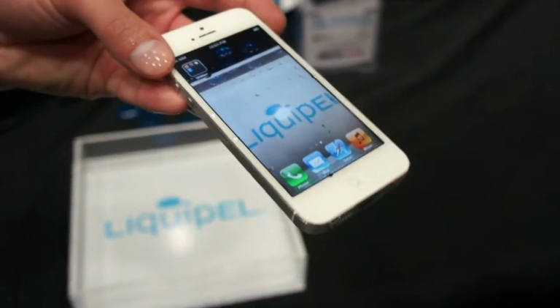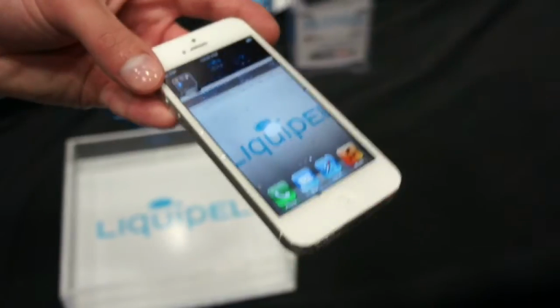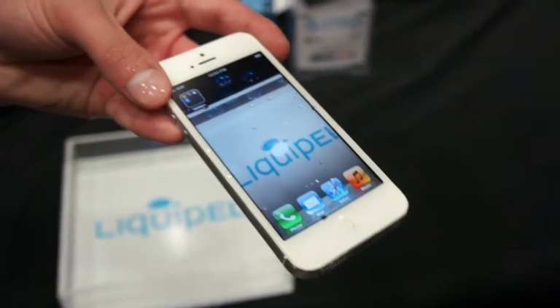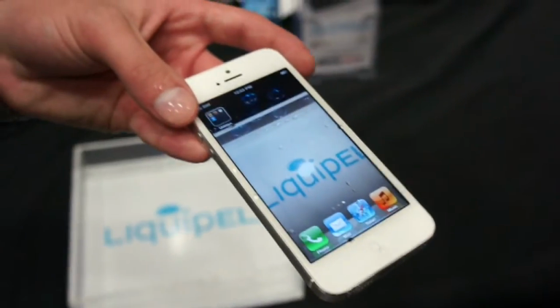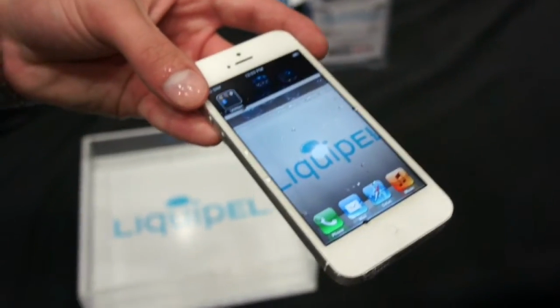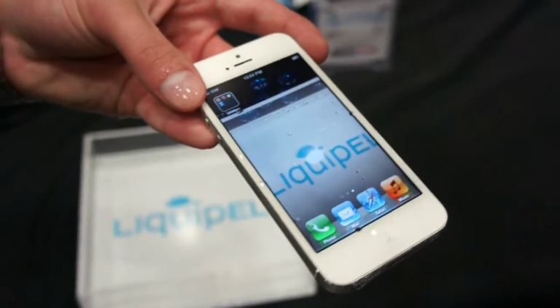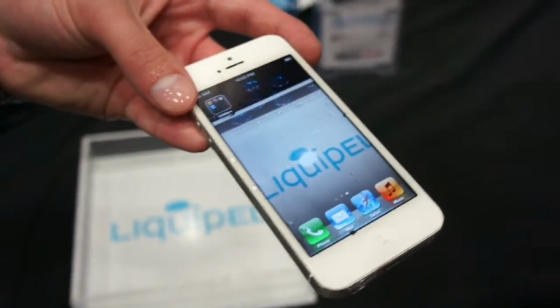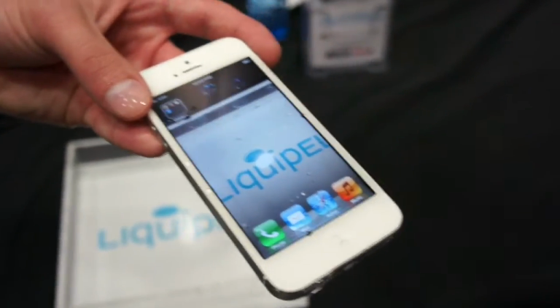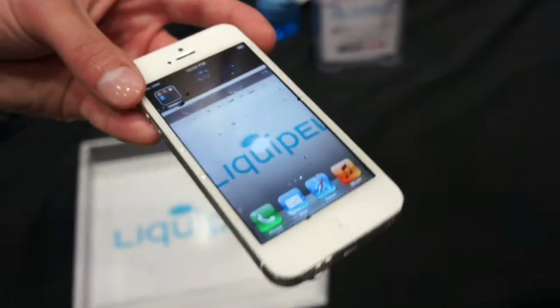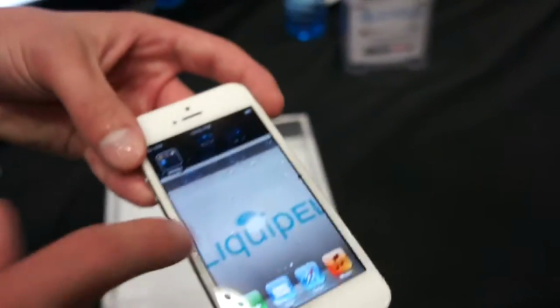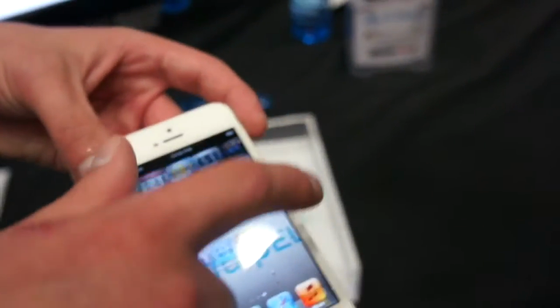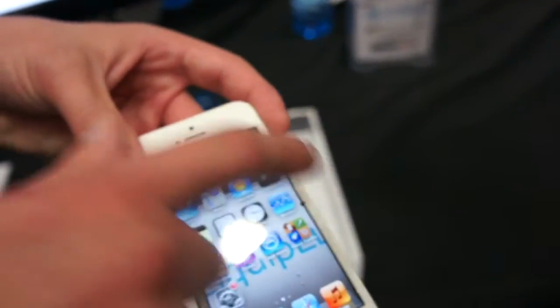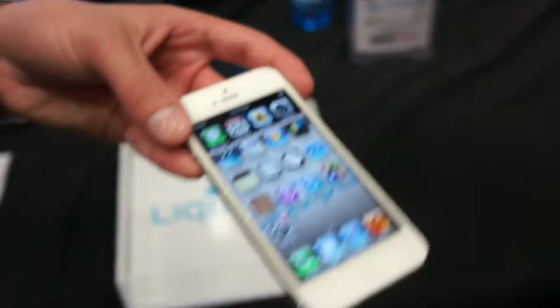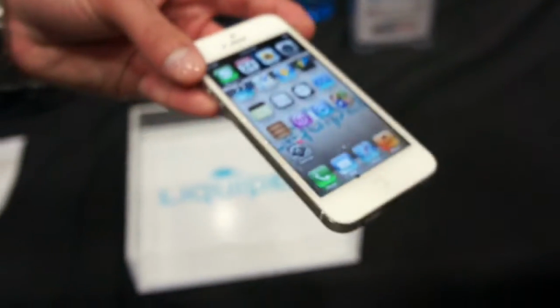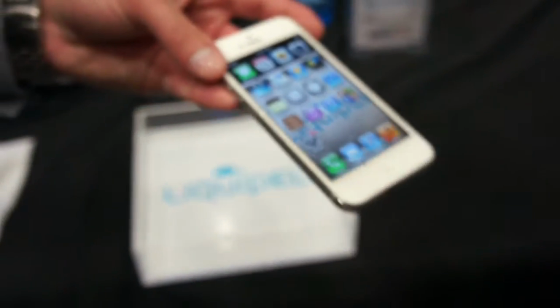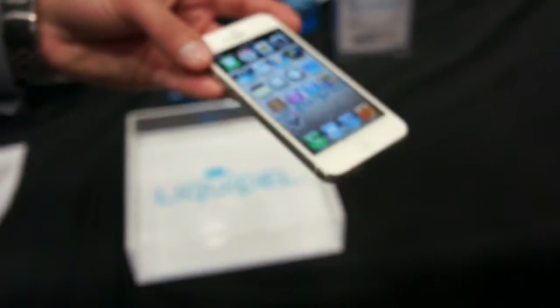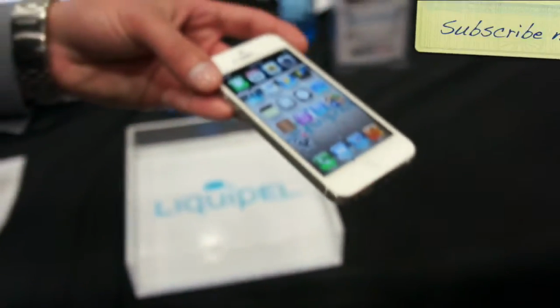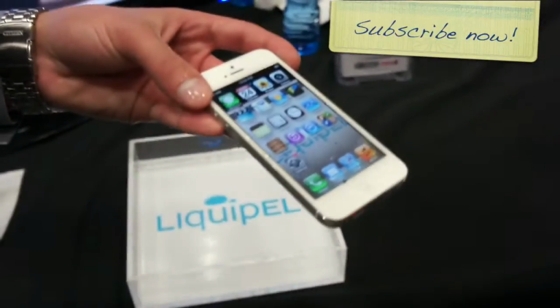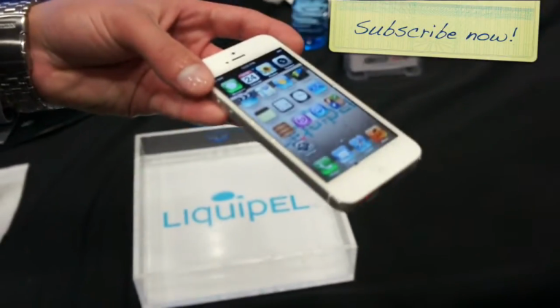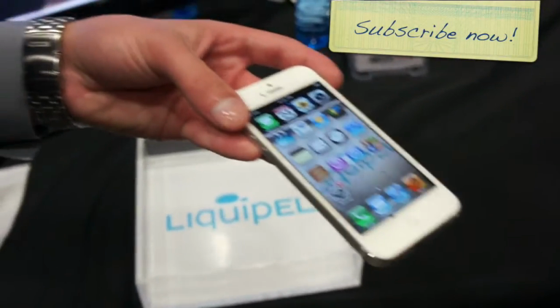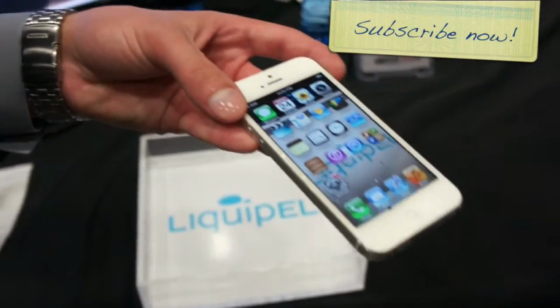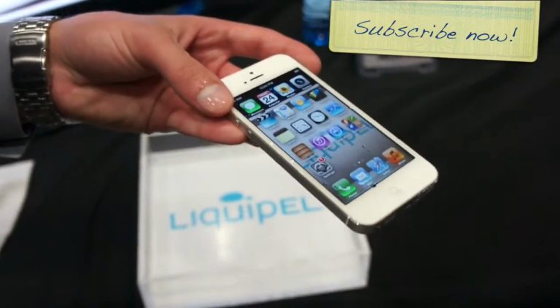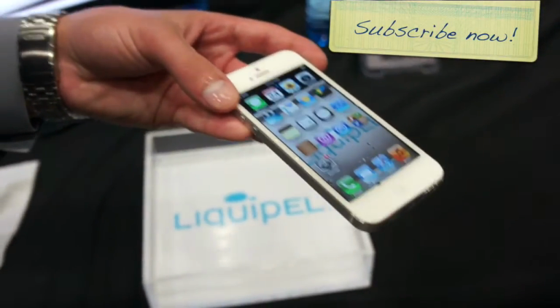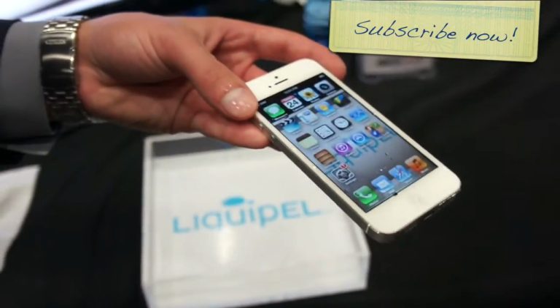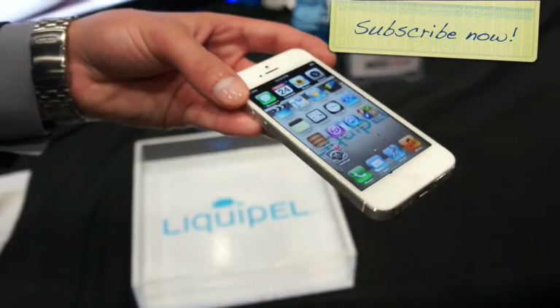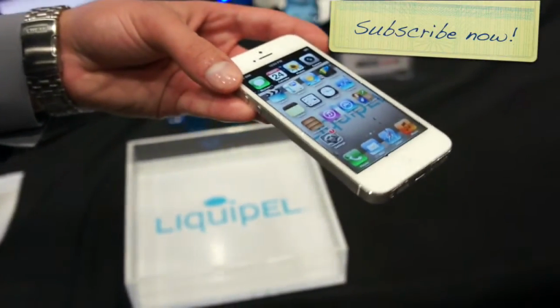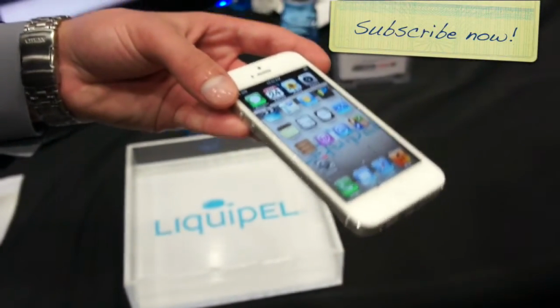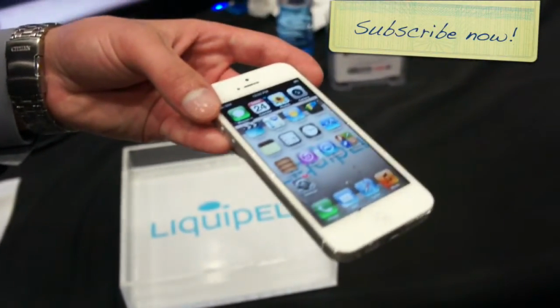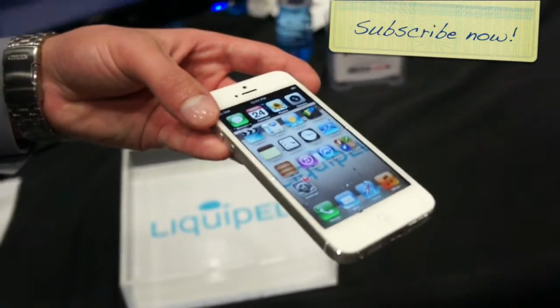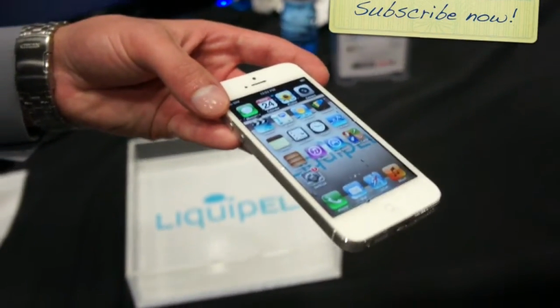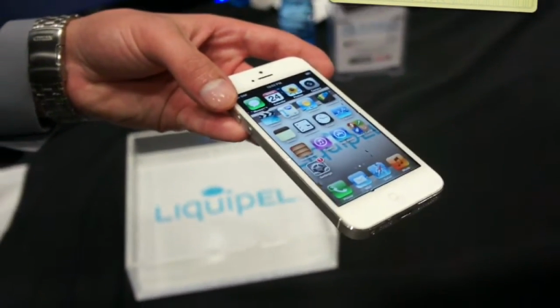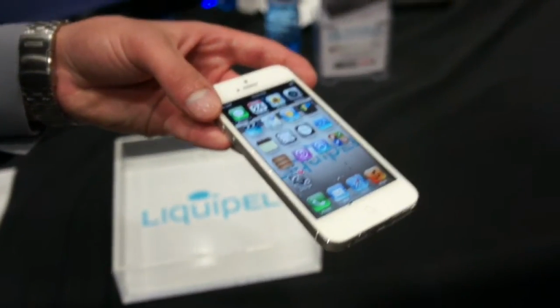And how long does the coating last? It's the lifetime of the device. We launched 2.0 in the Liquipod — a 4 foot by 3 foot machine that can be easily implemented into retail locations.